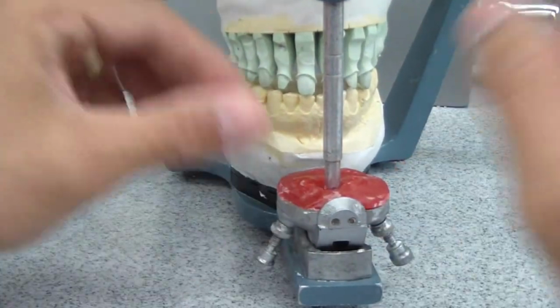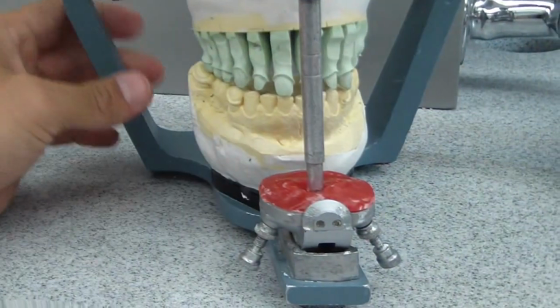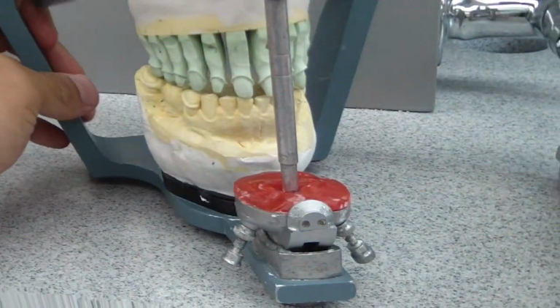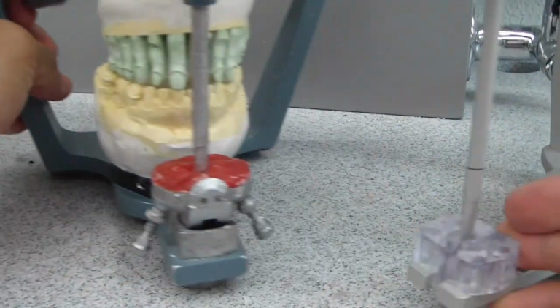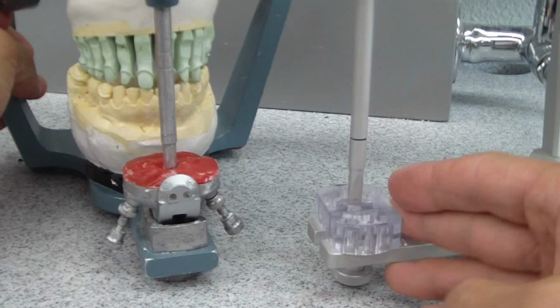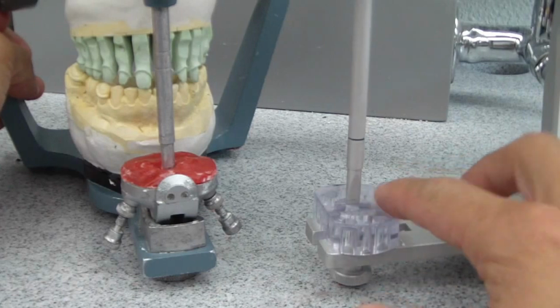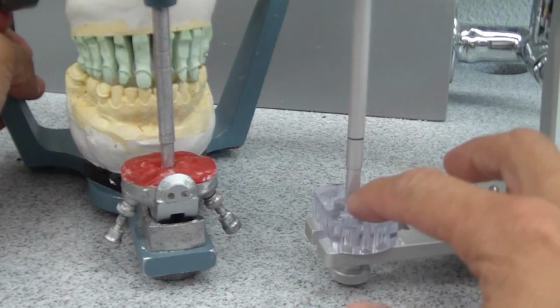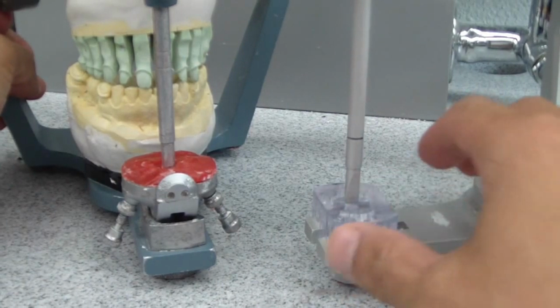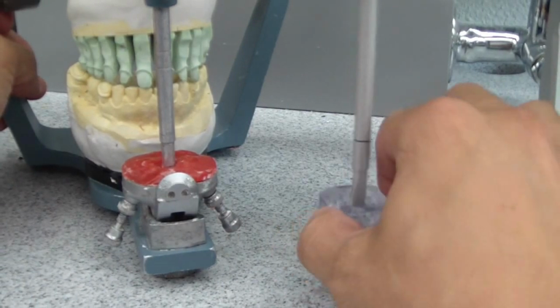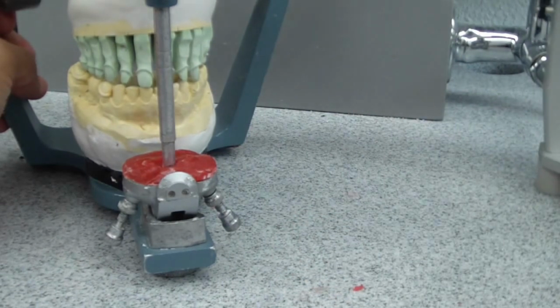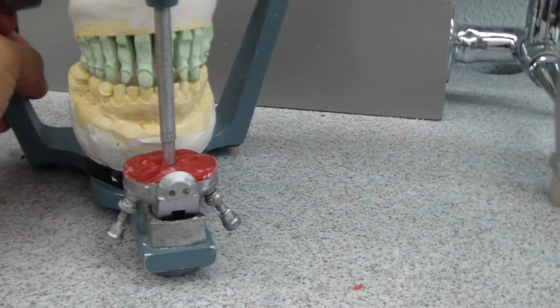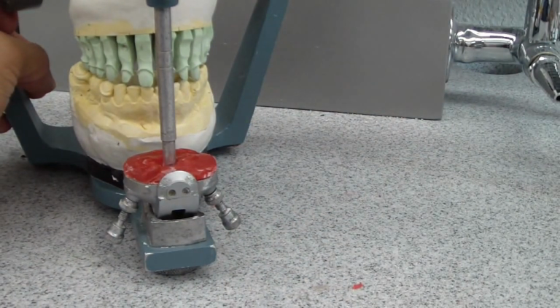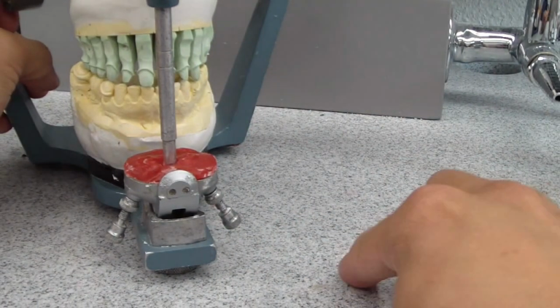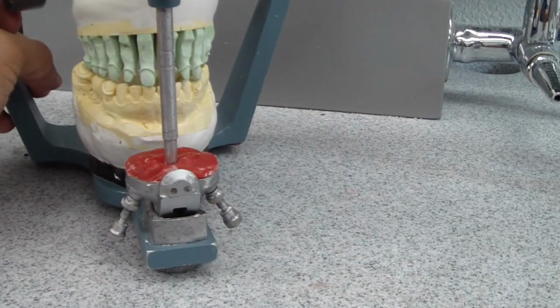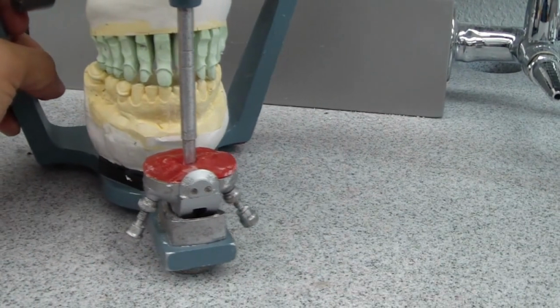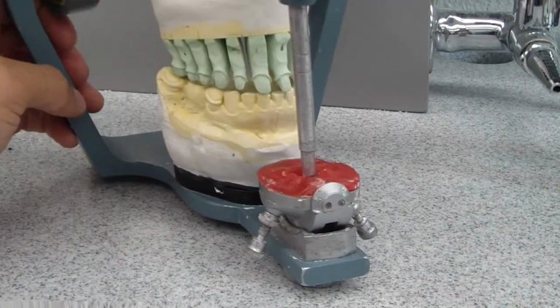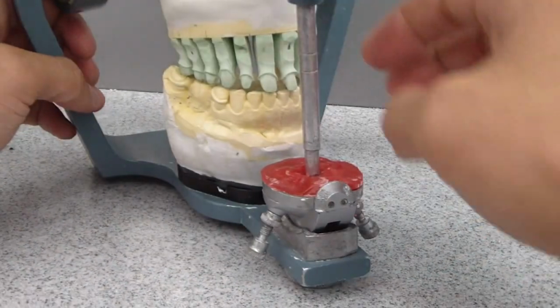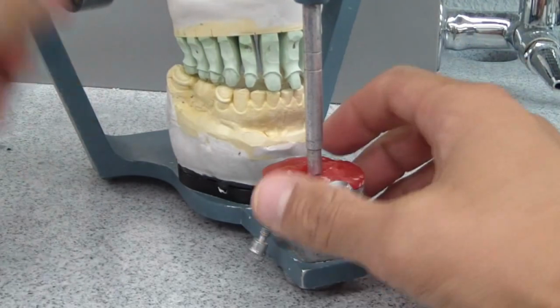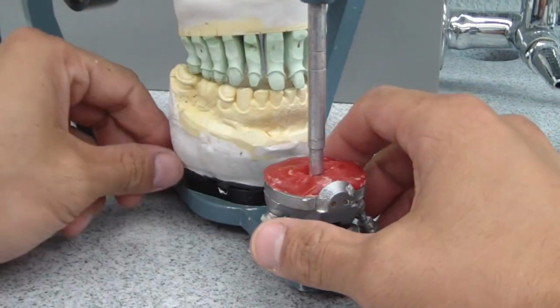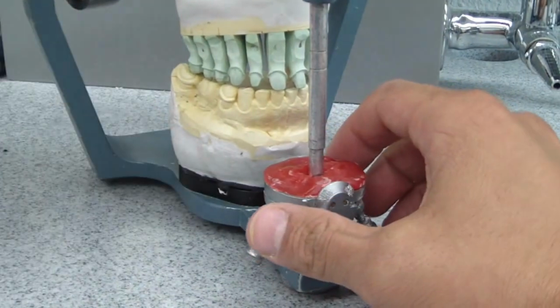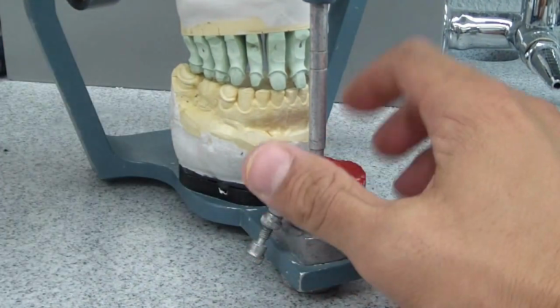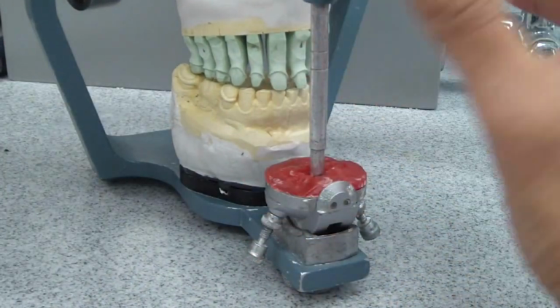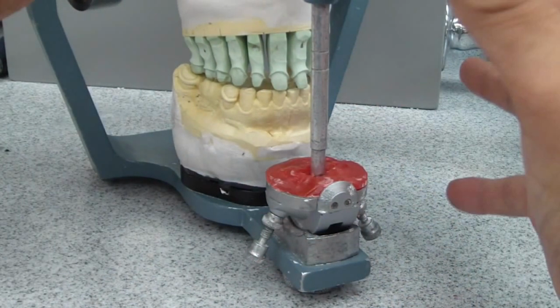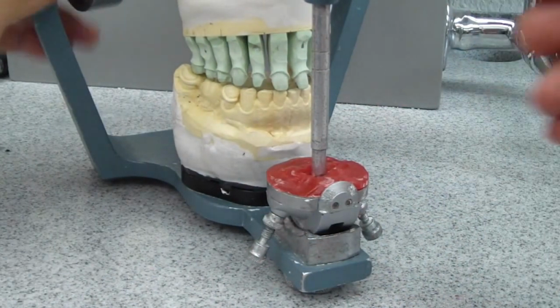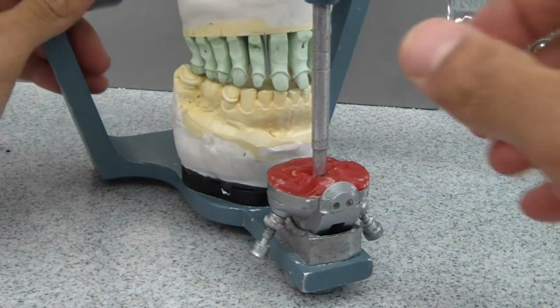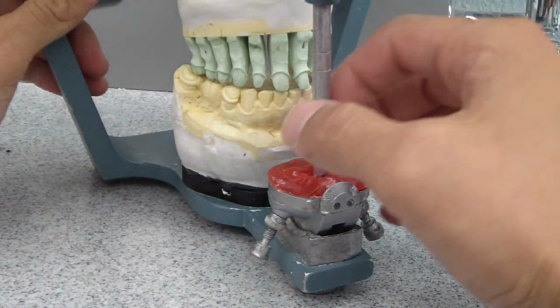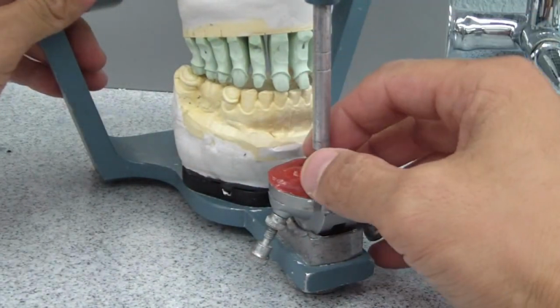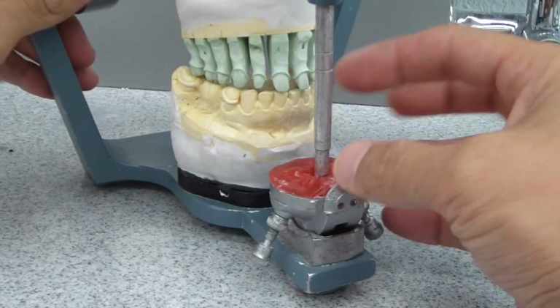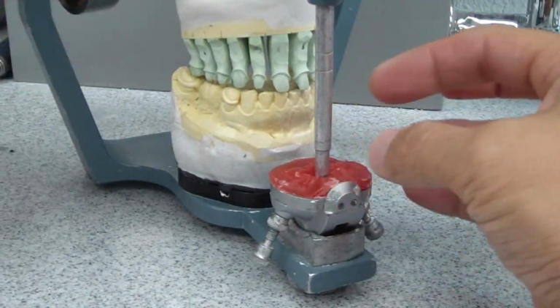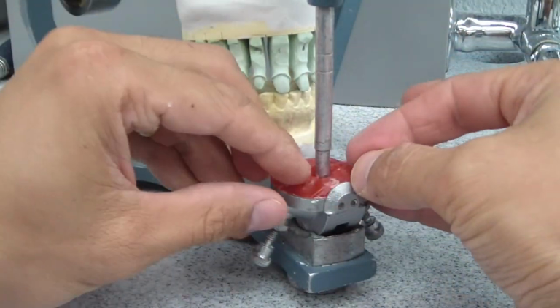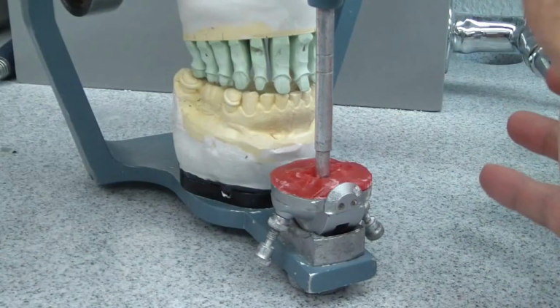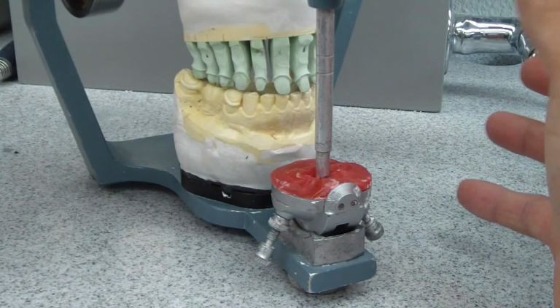Normally they're fabricated on something like this, but last time I checked, I don't live in an ideal world, and this is what we have all the pieces for — a Hanno Articulator. So we fabricate it on here, which works fine.